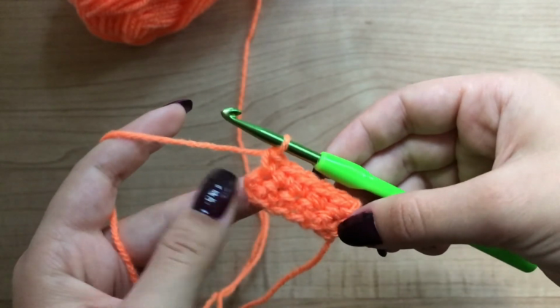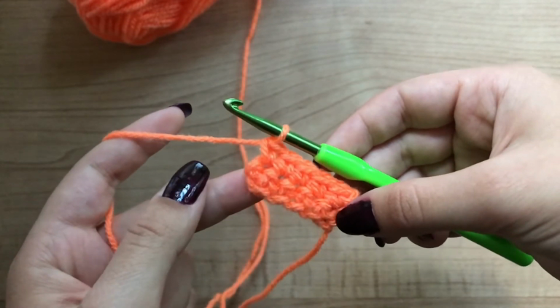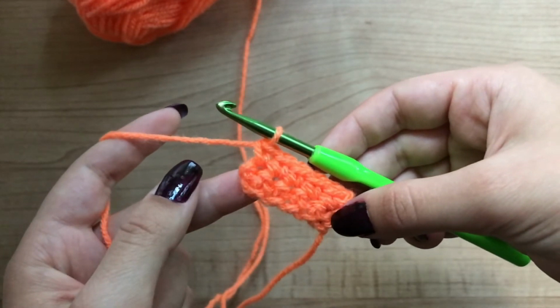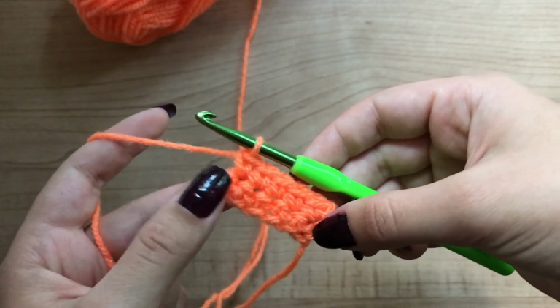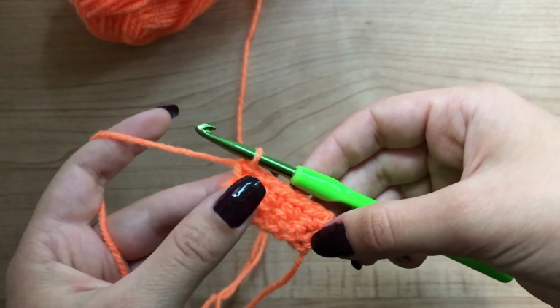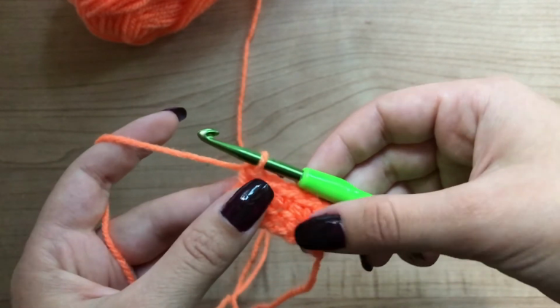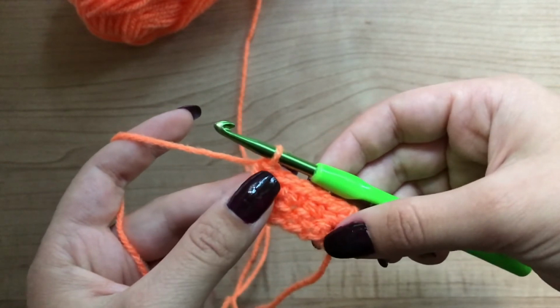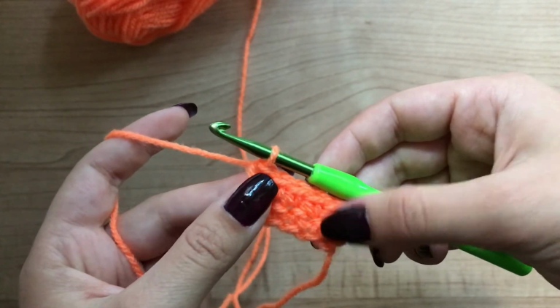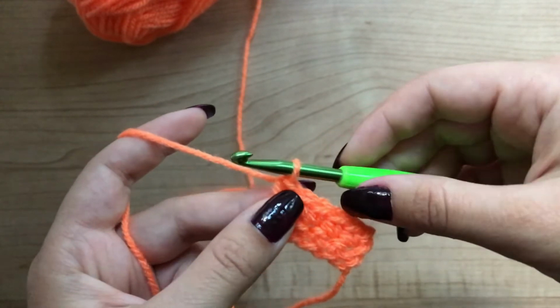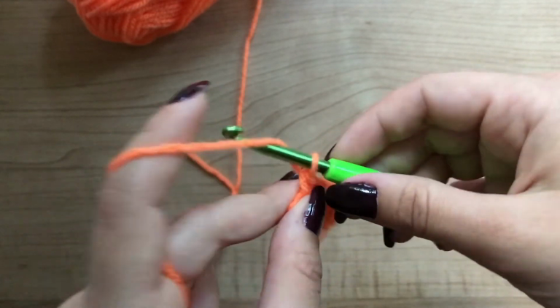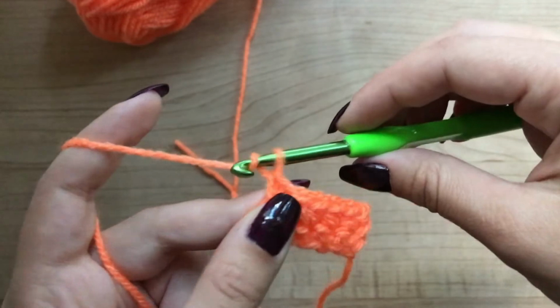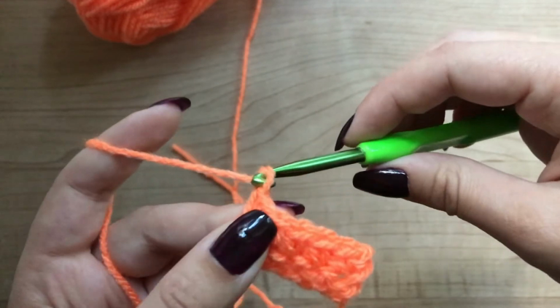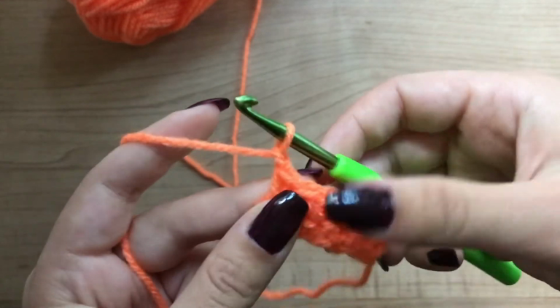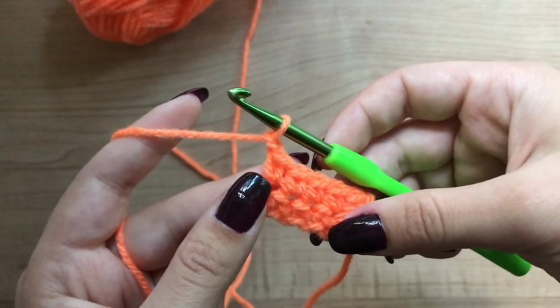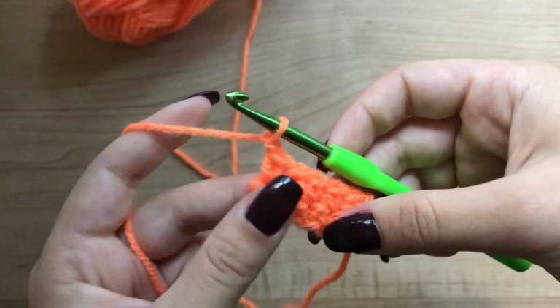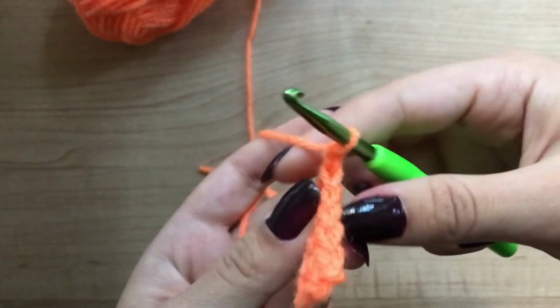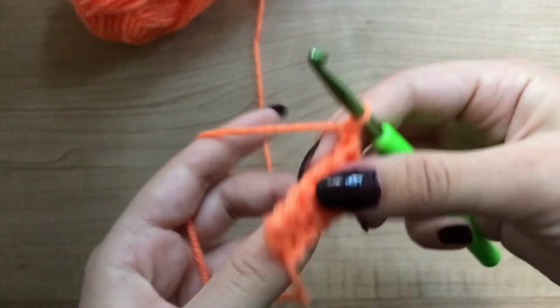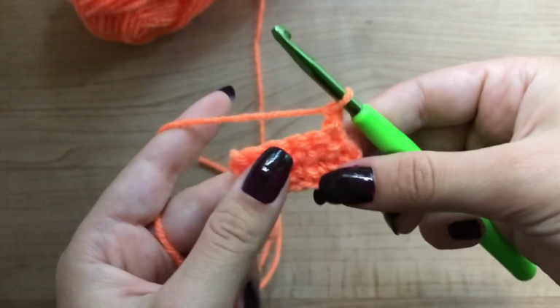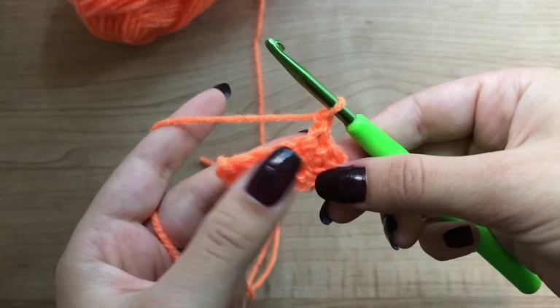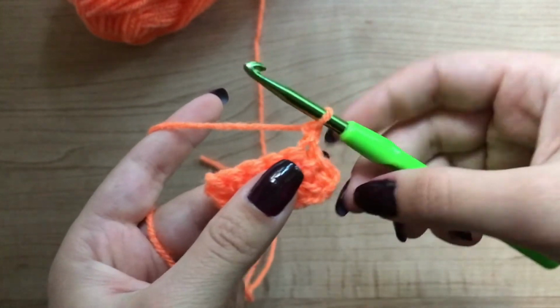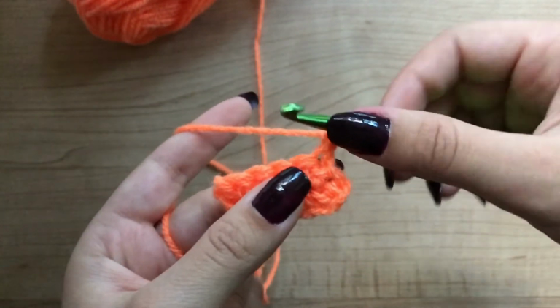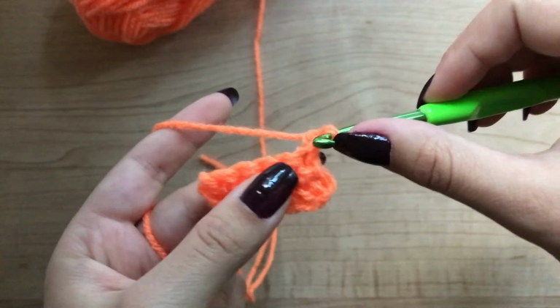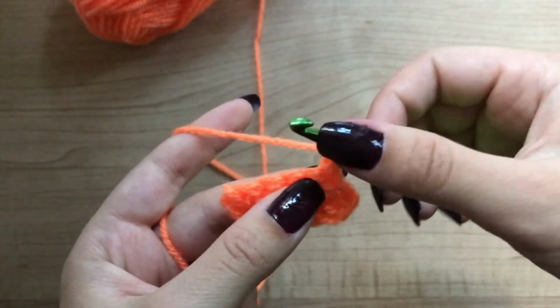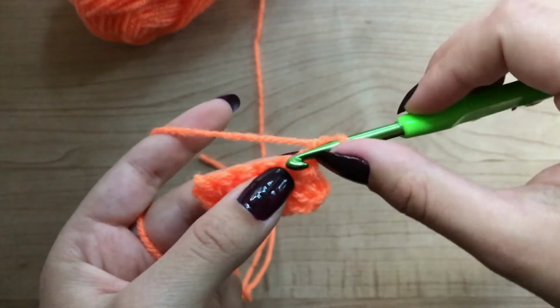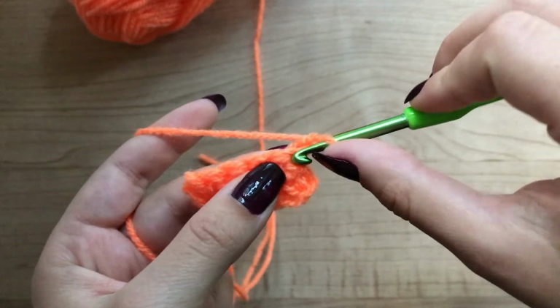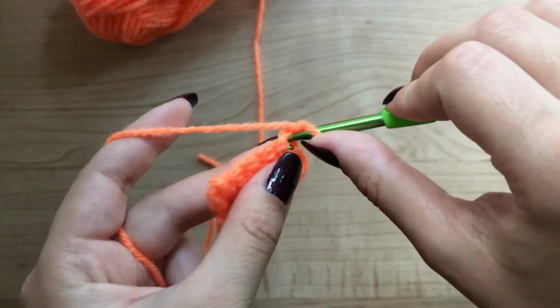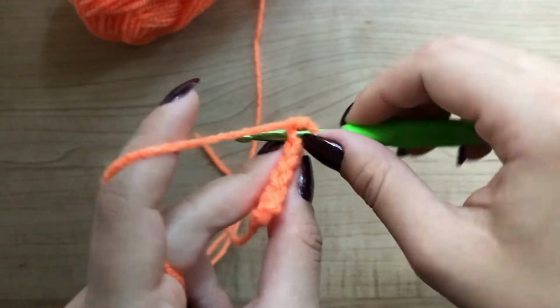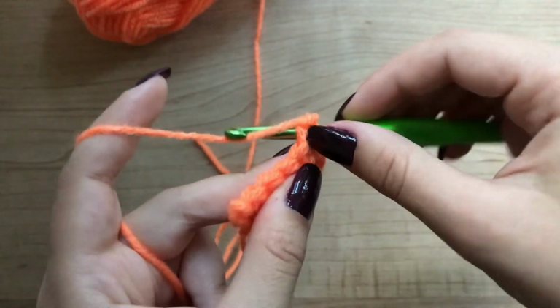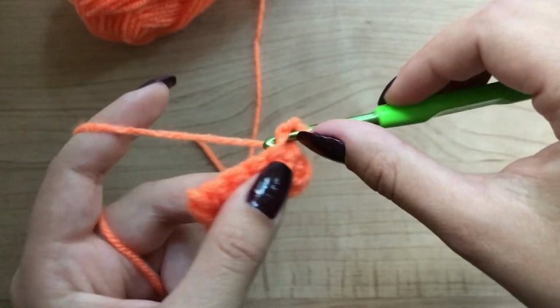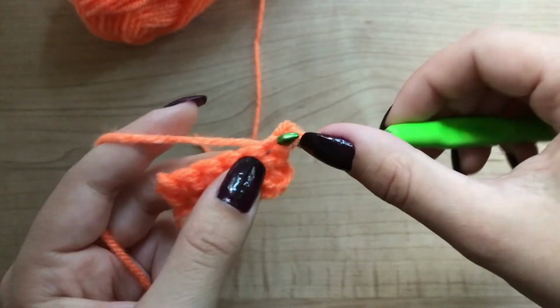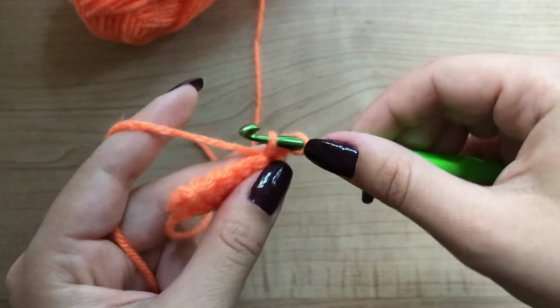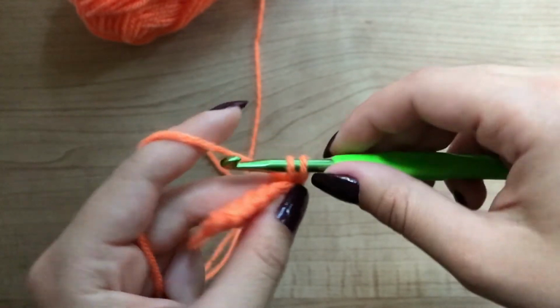Now your second row is done. If you want to go to your third row, chain one, turn your work, and begin working exactly the same way as you did in your second row.